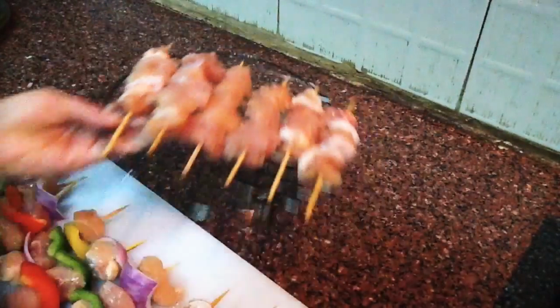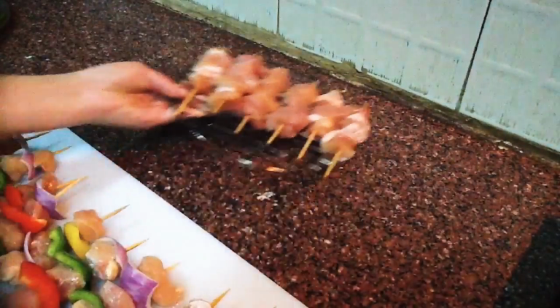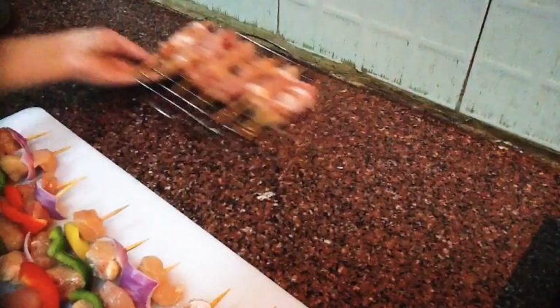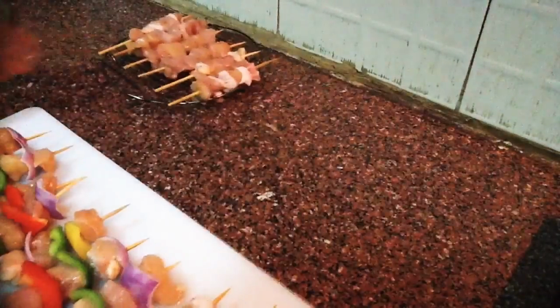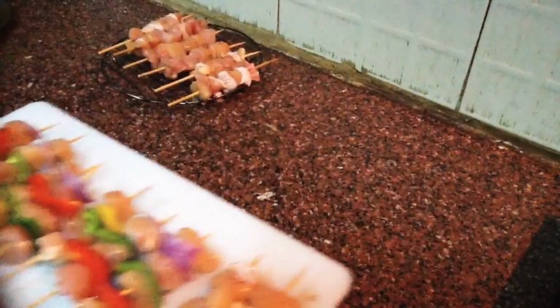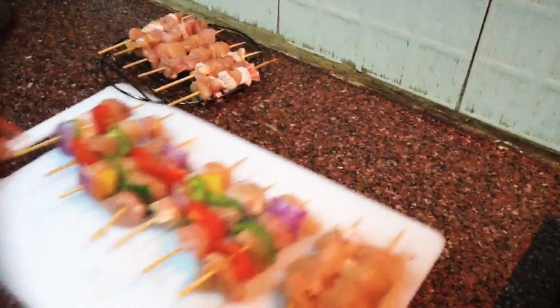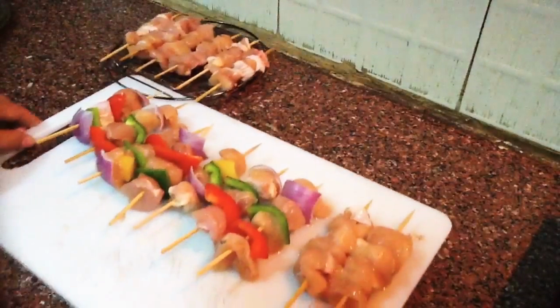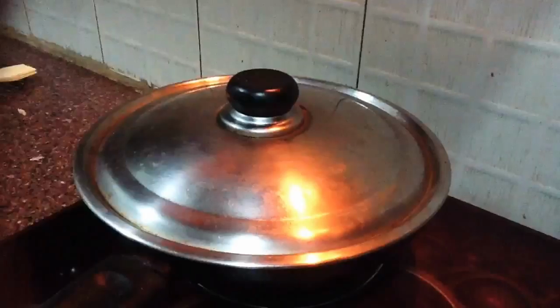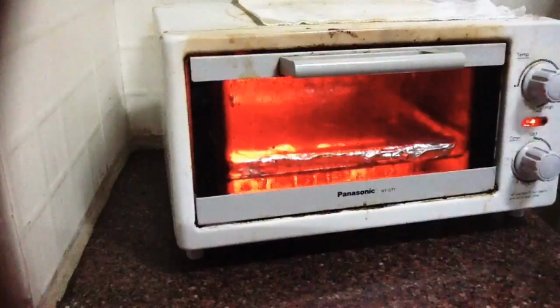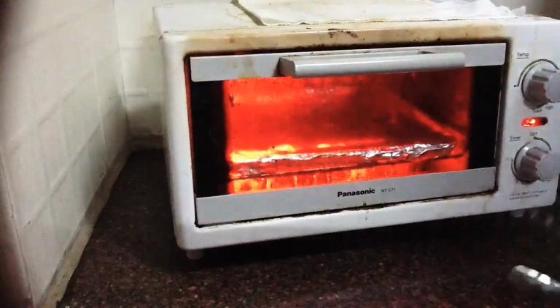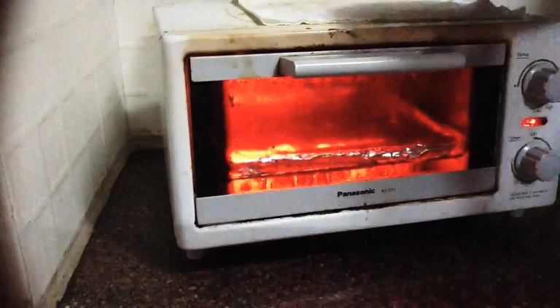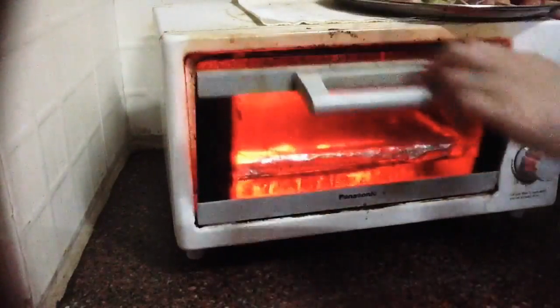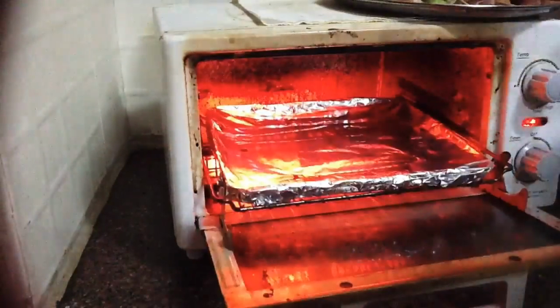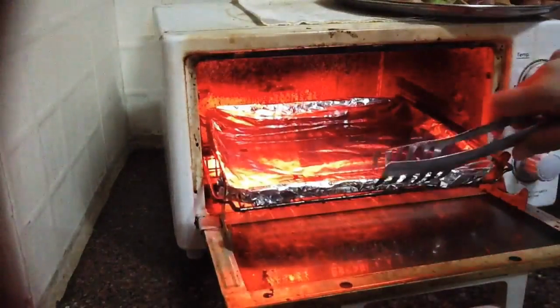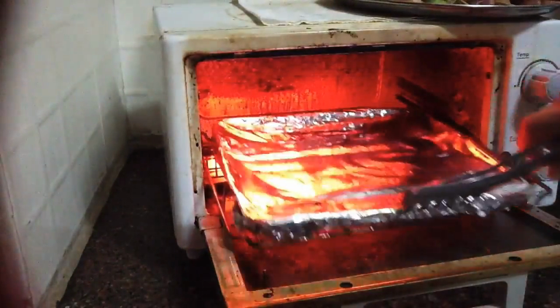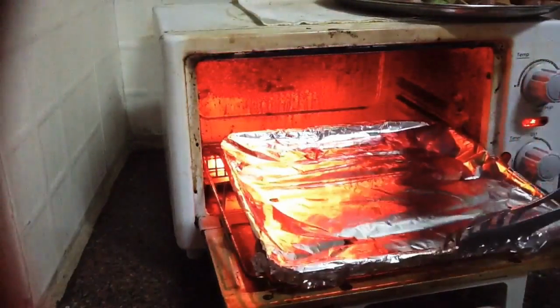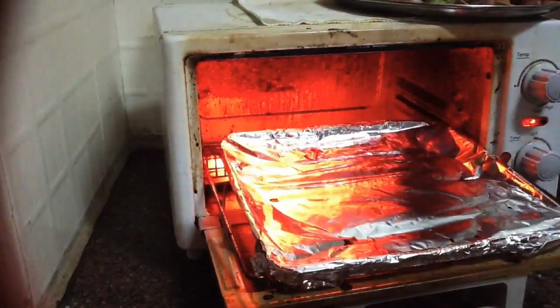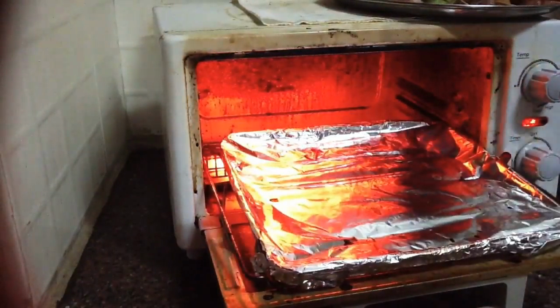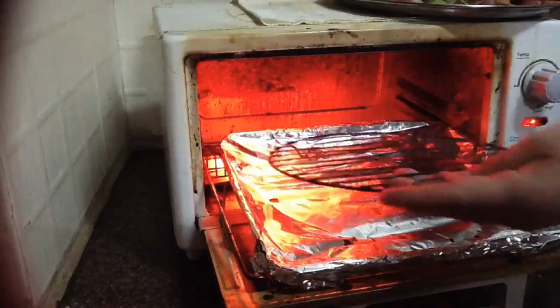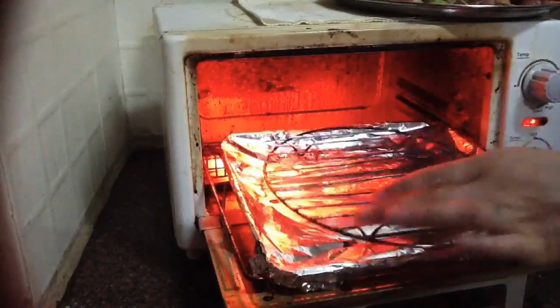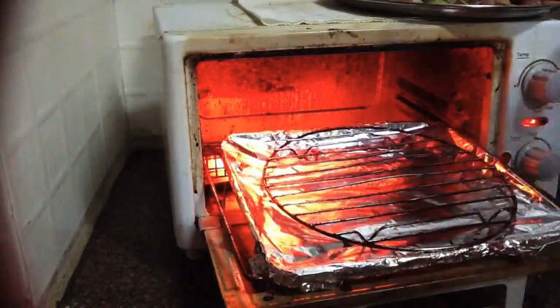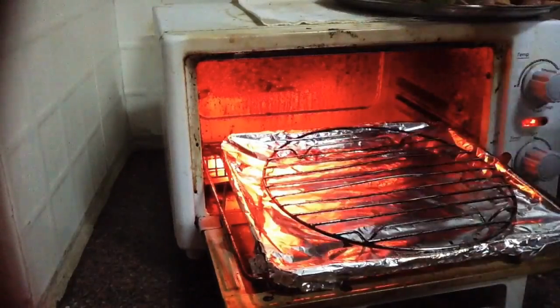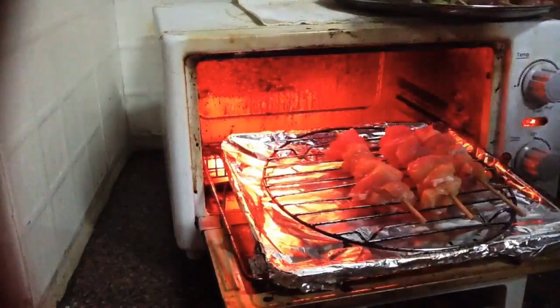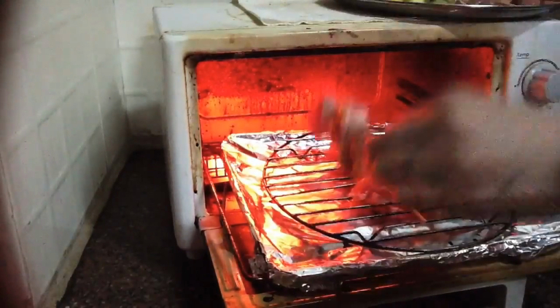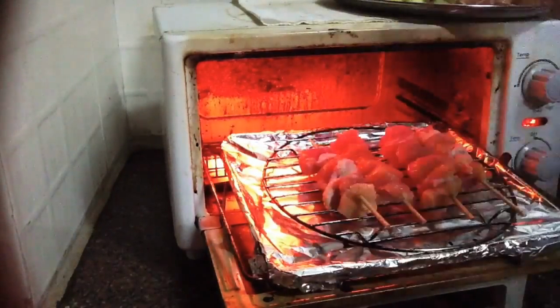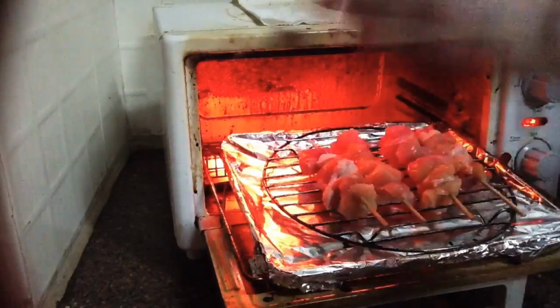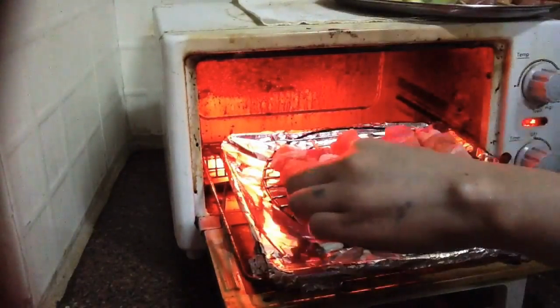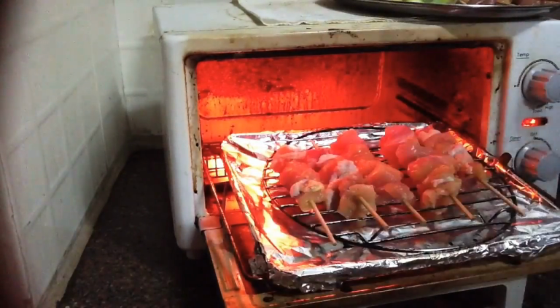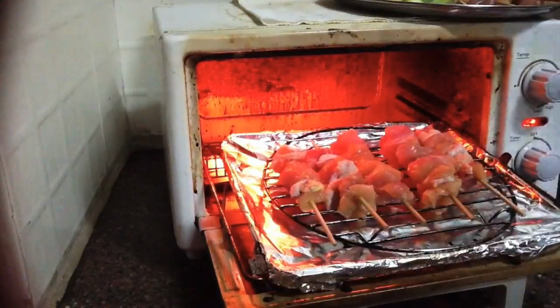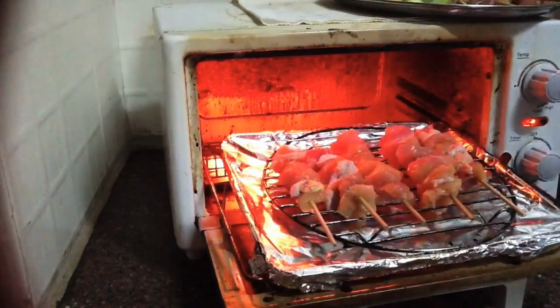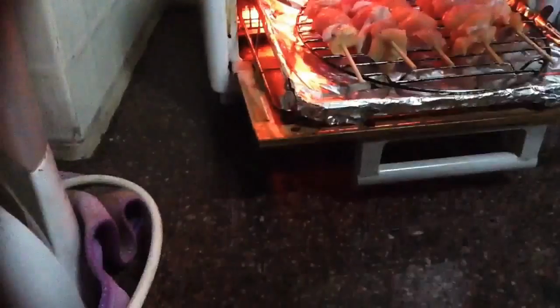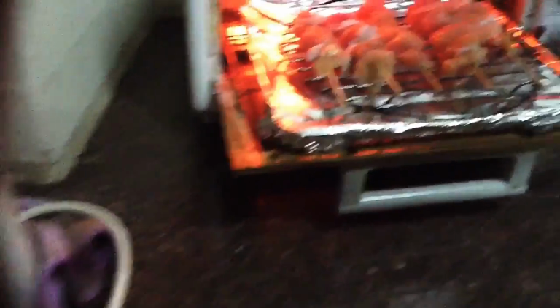Now it's ready to grill. I already have my oven heated. I'm going to place the skewers in the oven and leave them for 5 minutes.